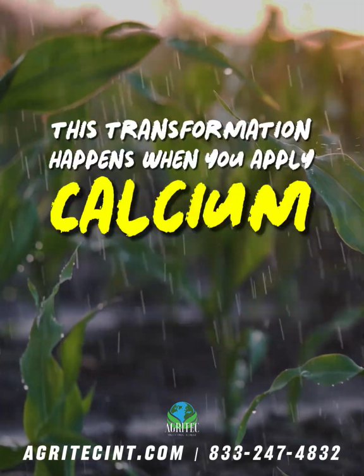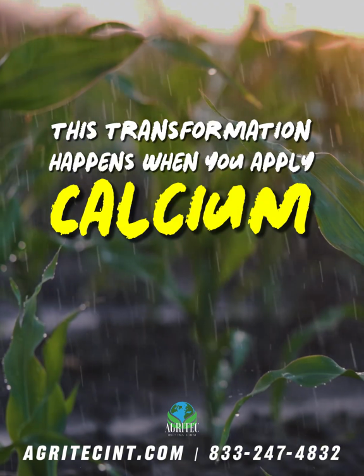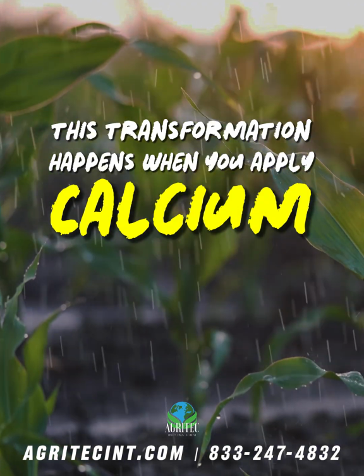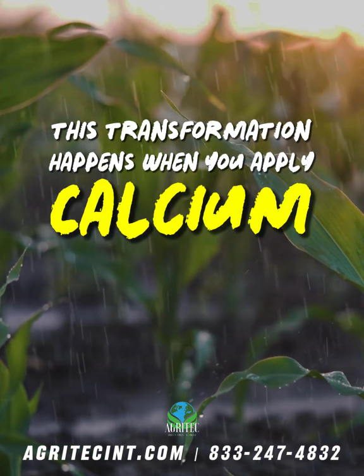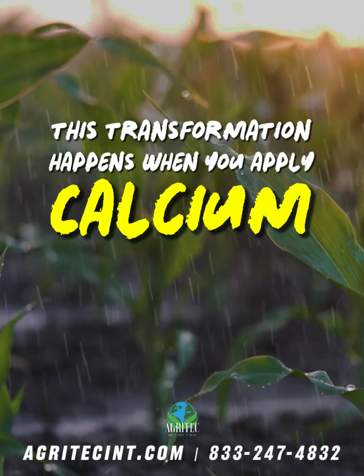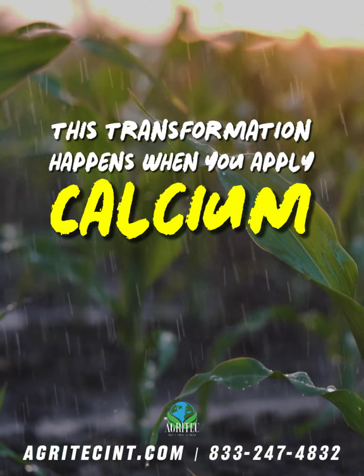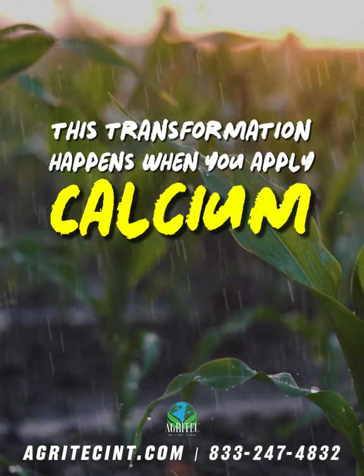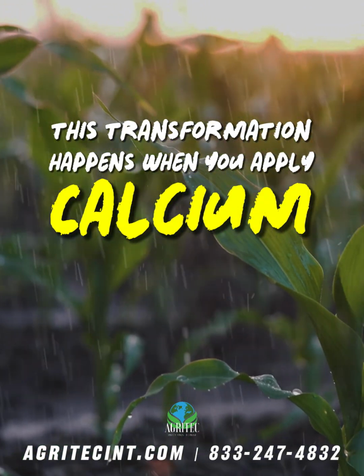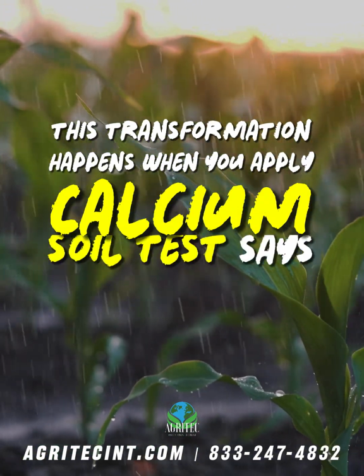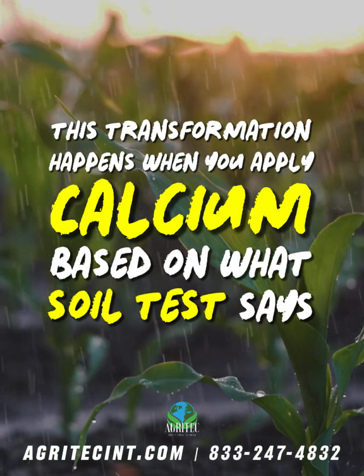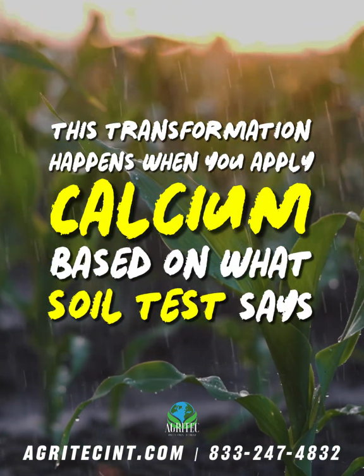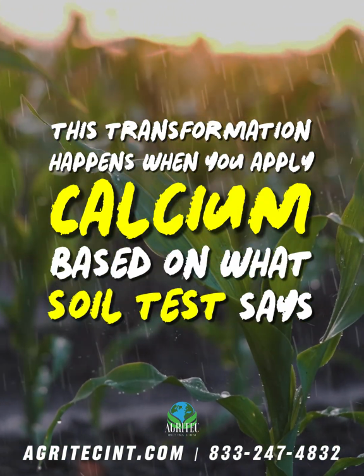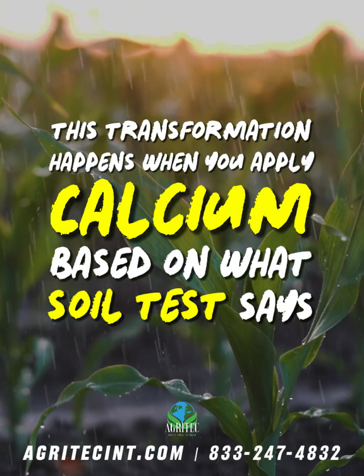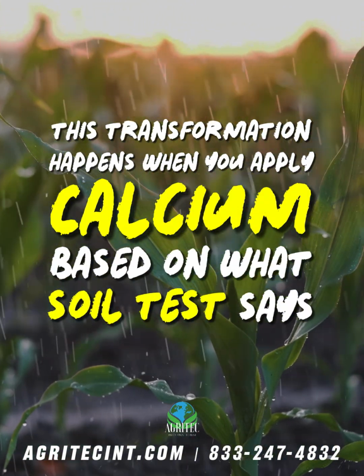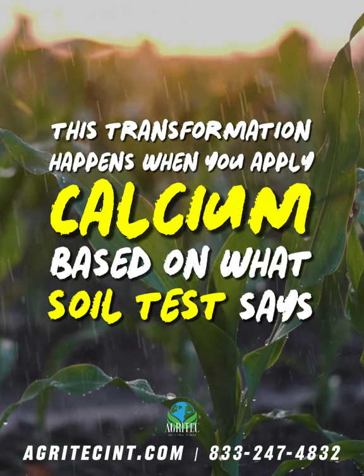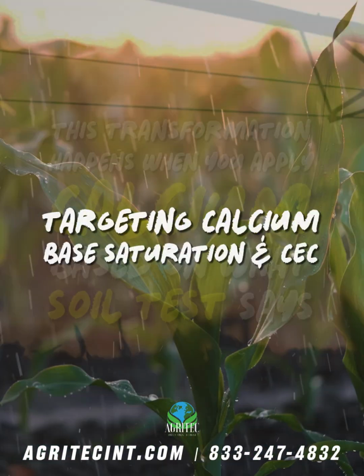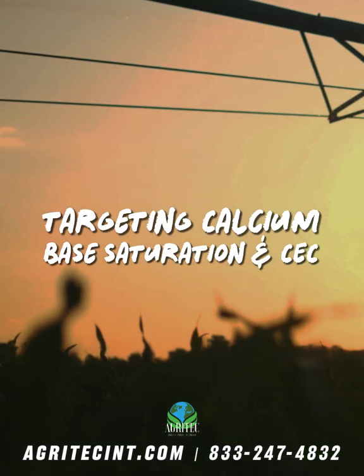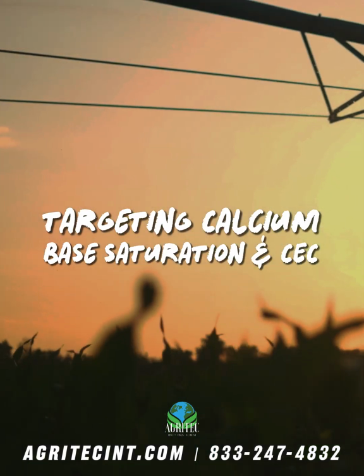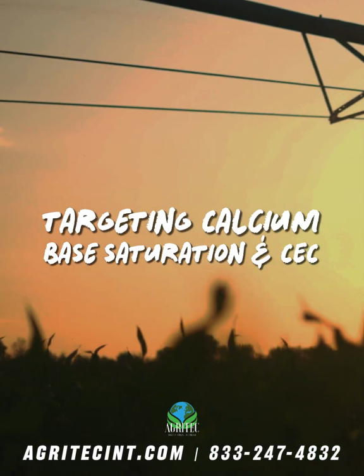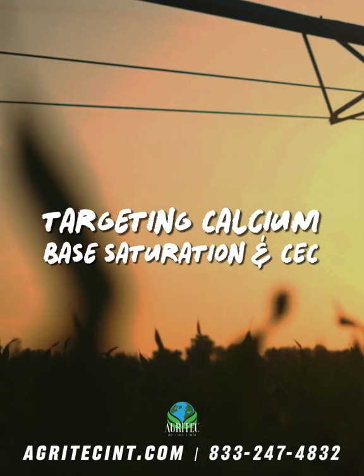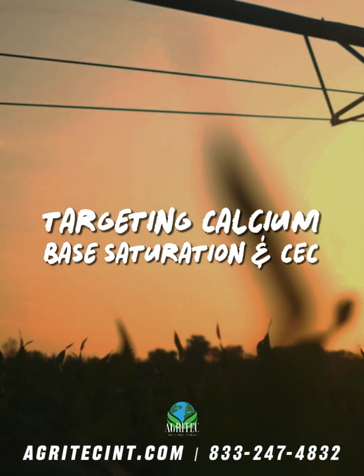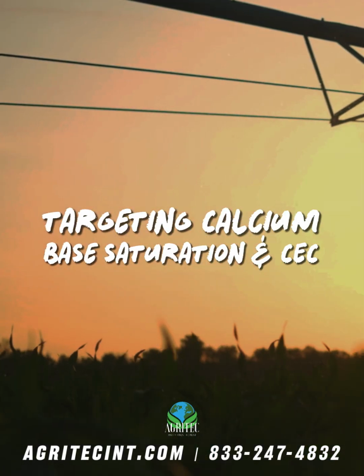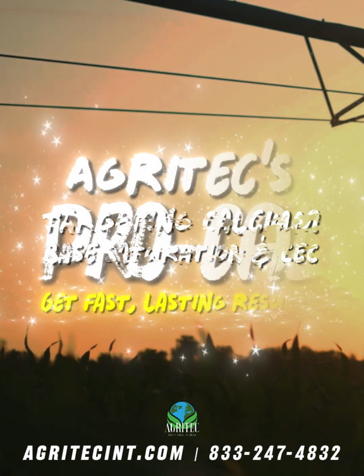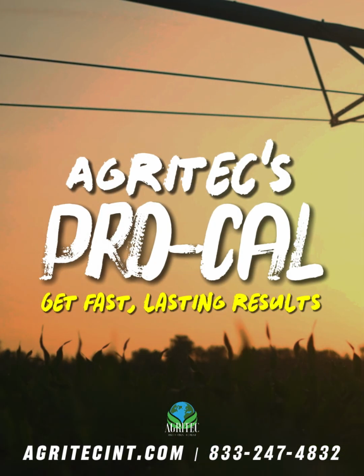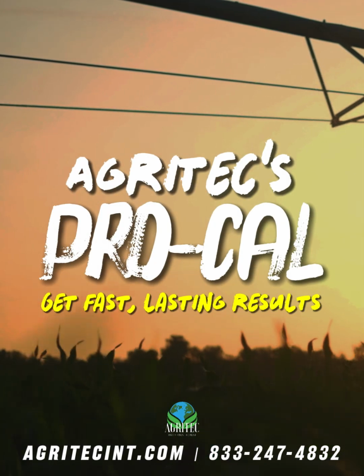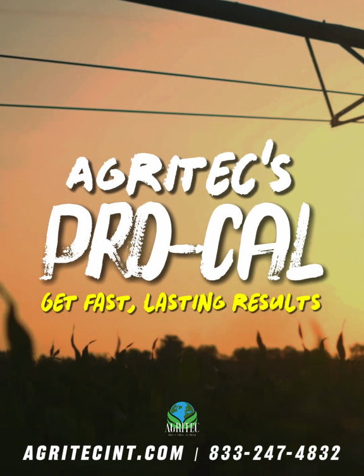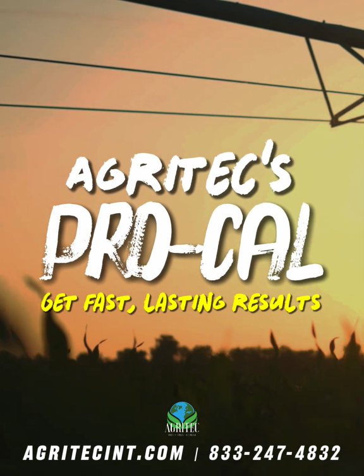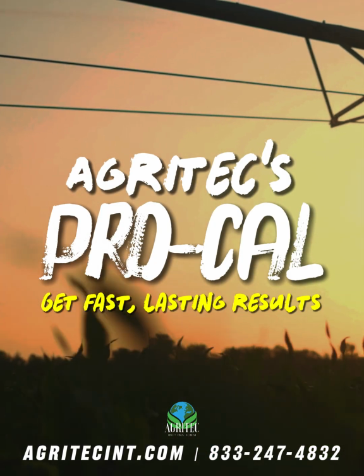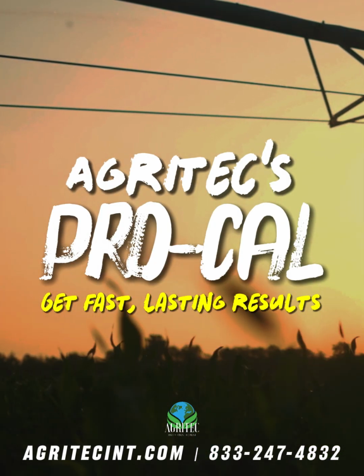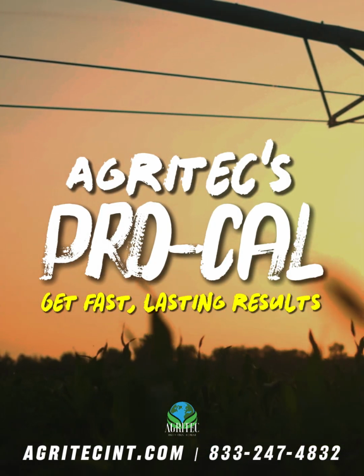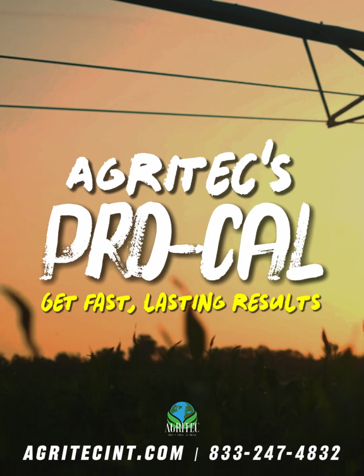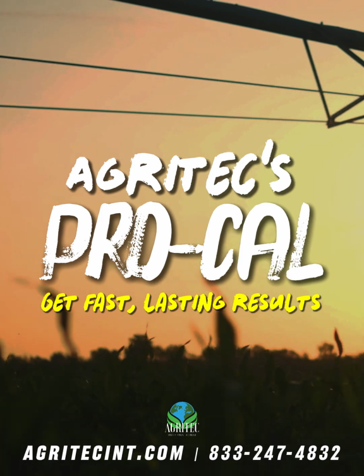This kind of transformation happens when you apply calcium based on what your soil test is actually telling you, targeting calcium base saturation and CEC. And with Agritech's ProCal, you can get fast, lasting results.